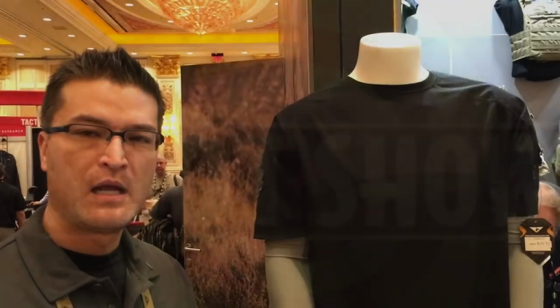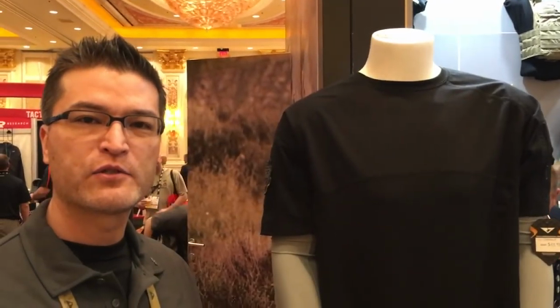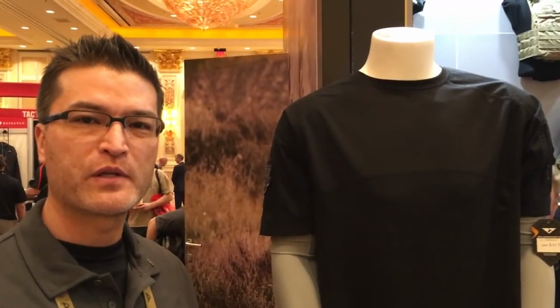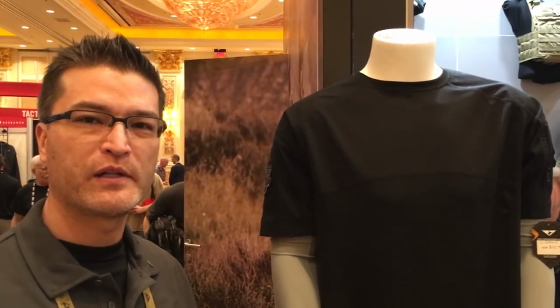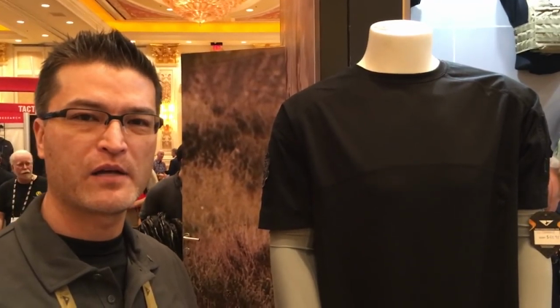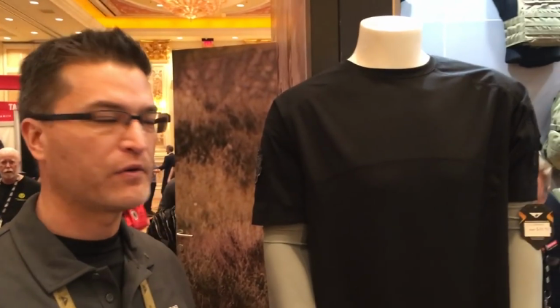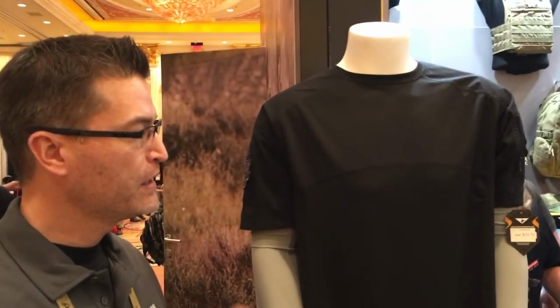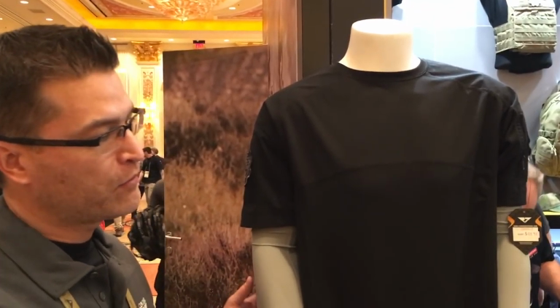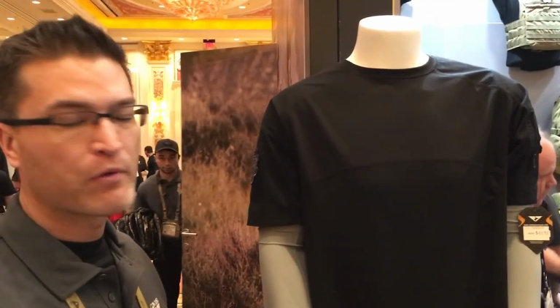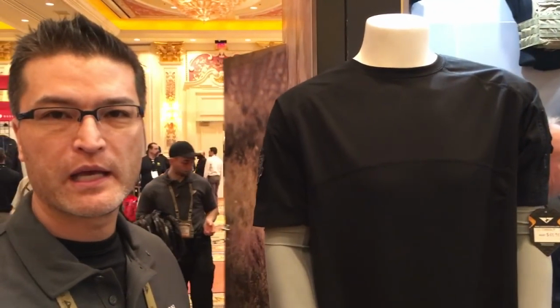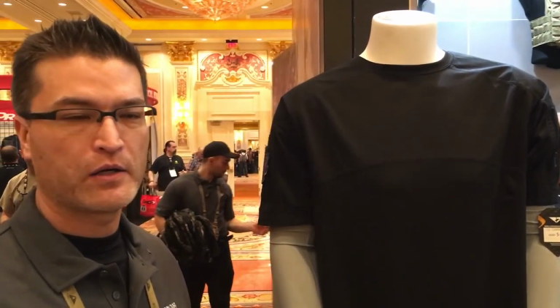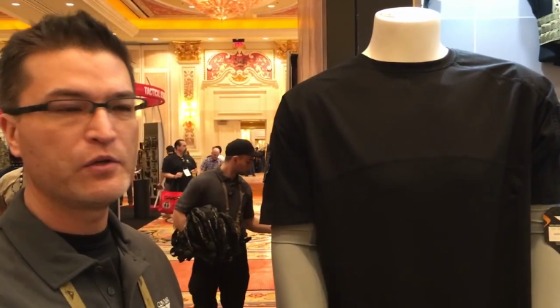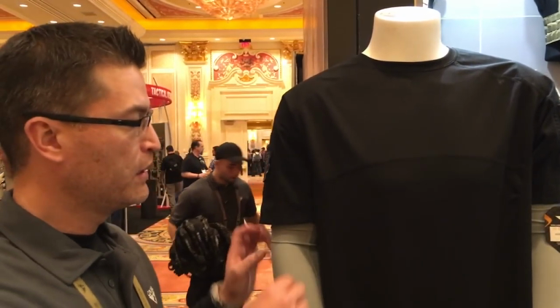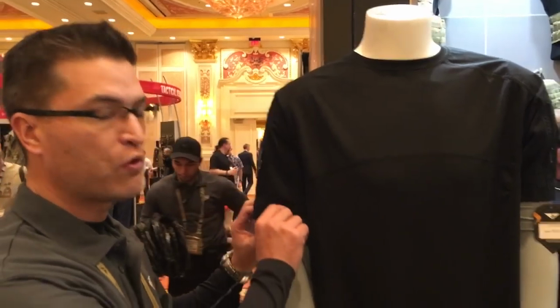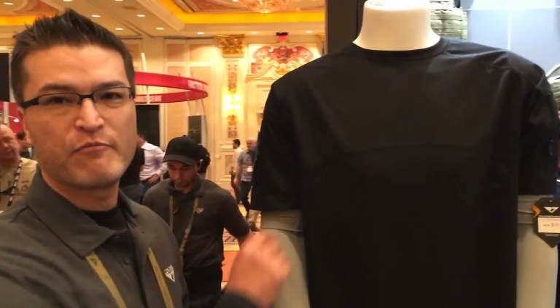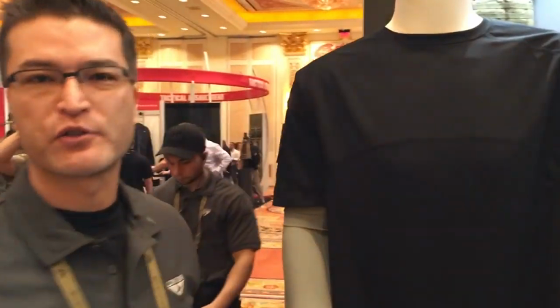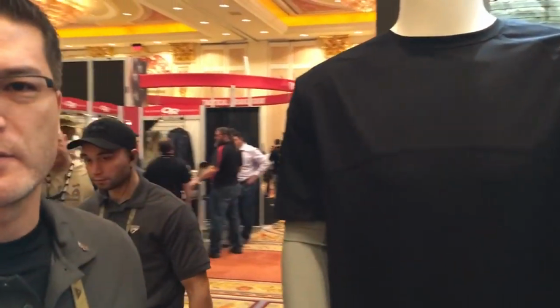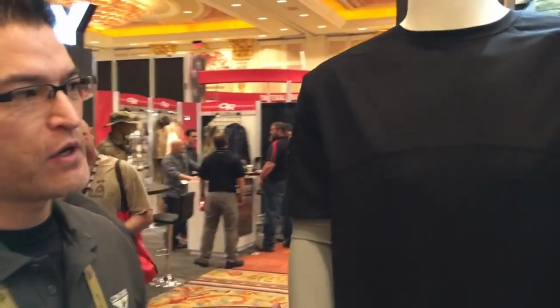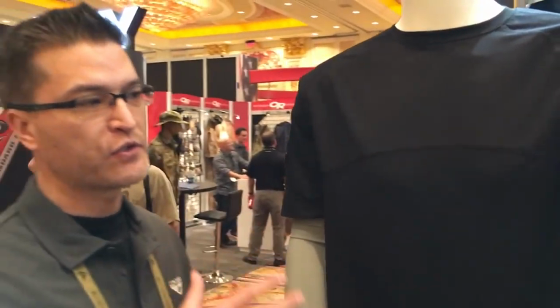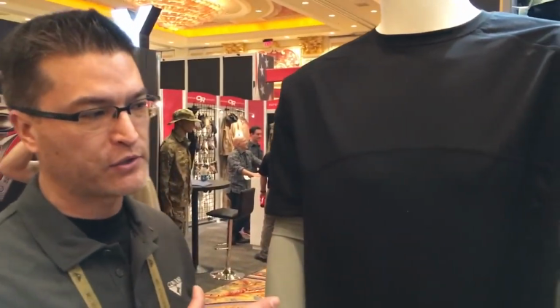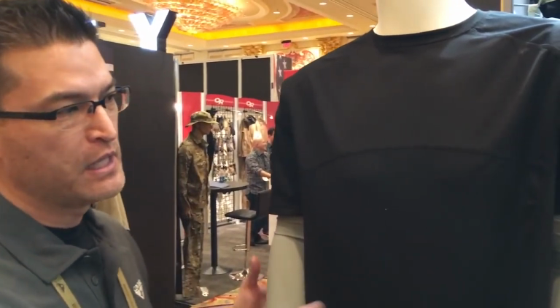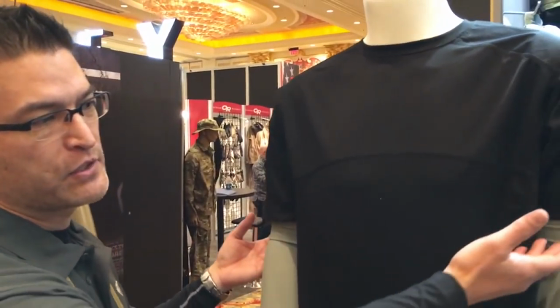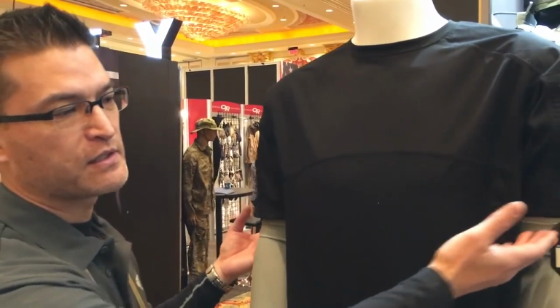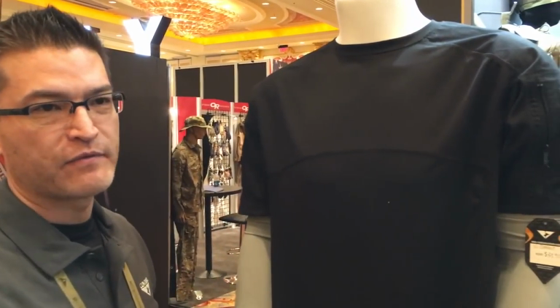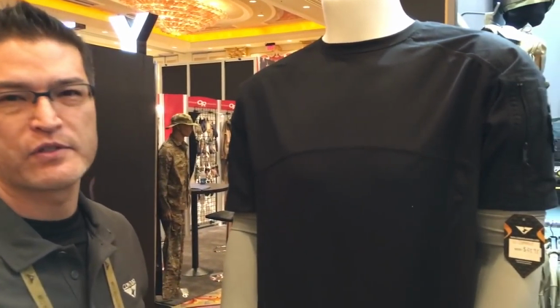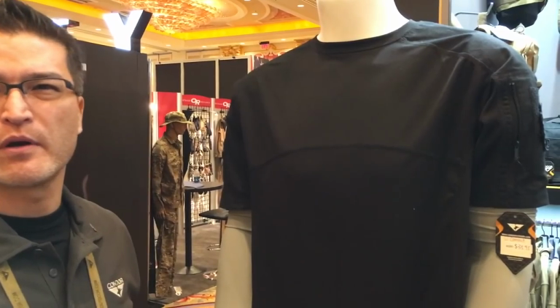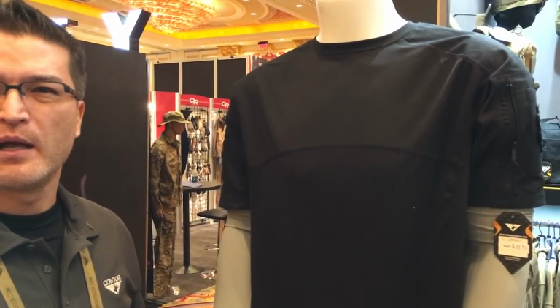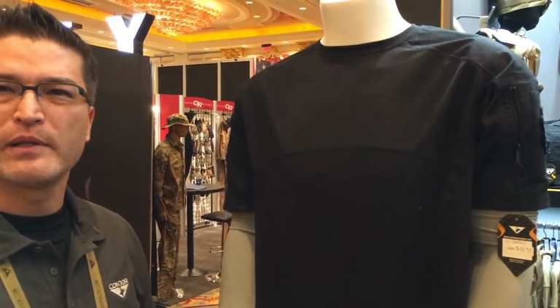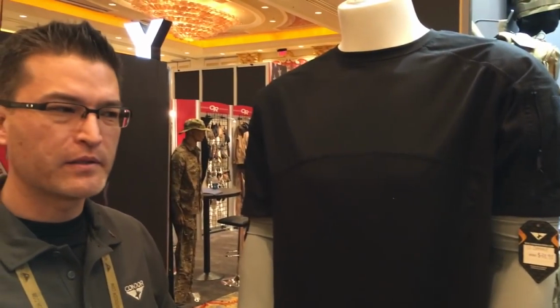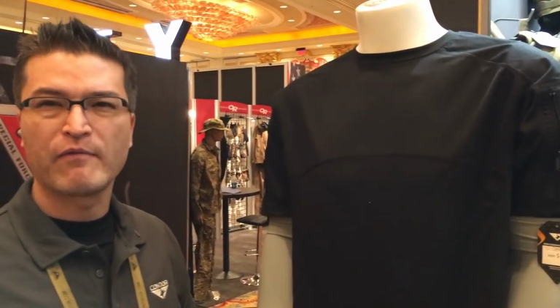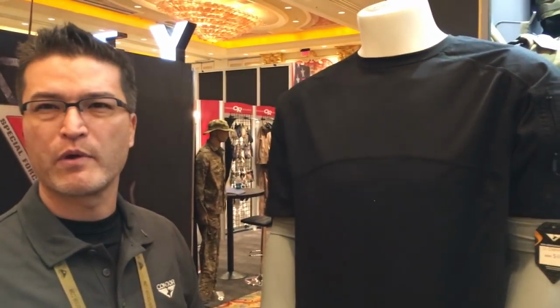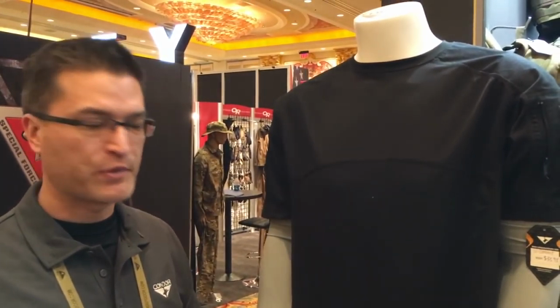Hi, this is Chris with Condor Elite and Condor Outdoor, and right now we're looking at our new short sleeve battle shirt. We took our traditional battle shirt and just cut the sleeves off to offer more ability to have a warmer weather option.